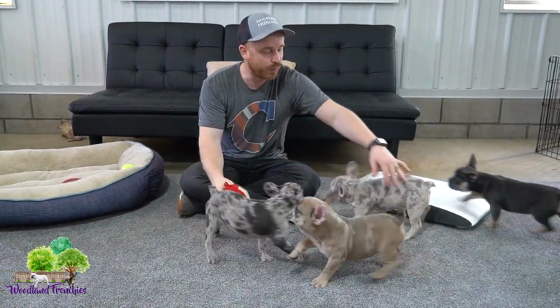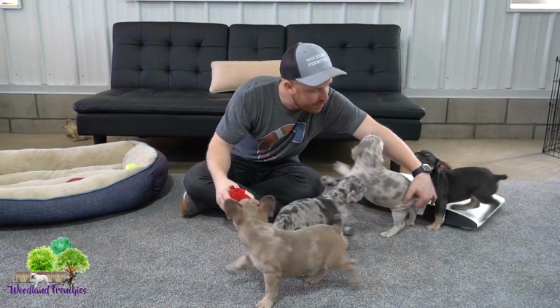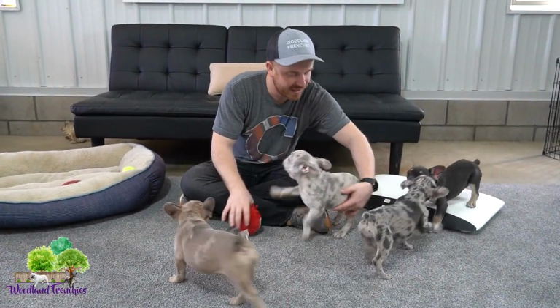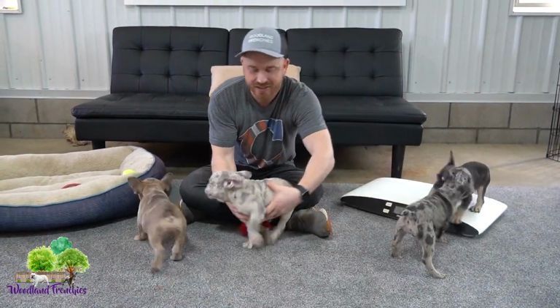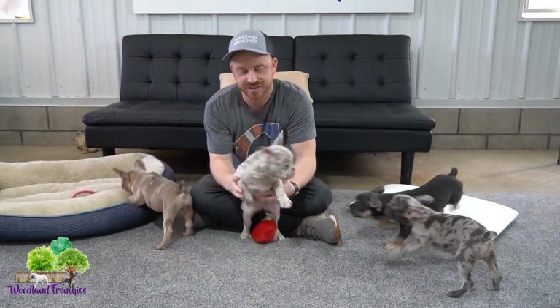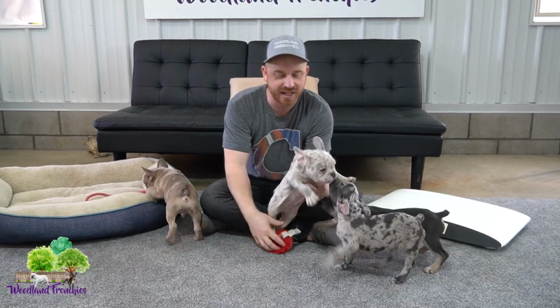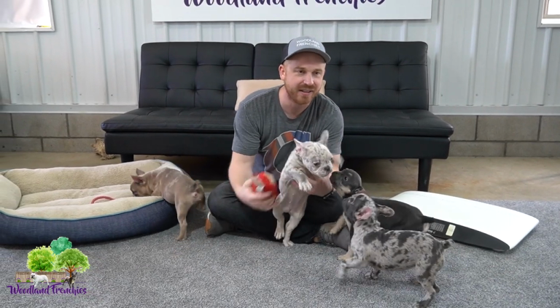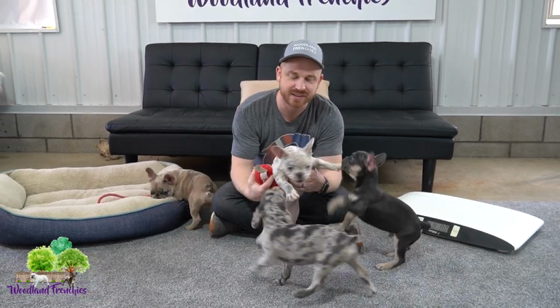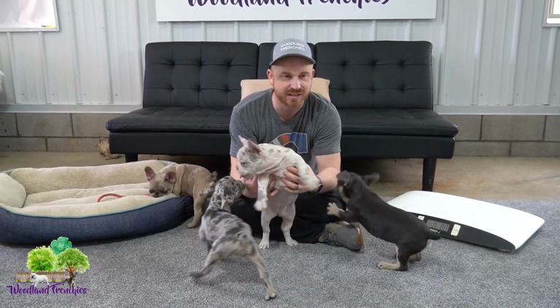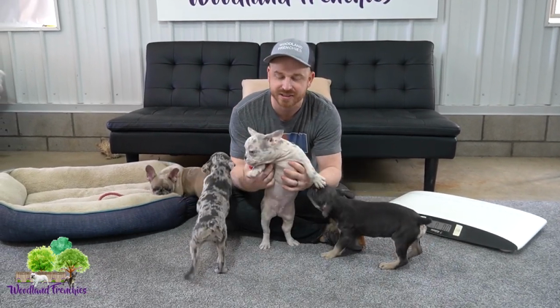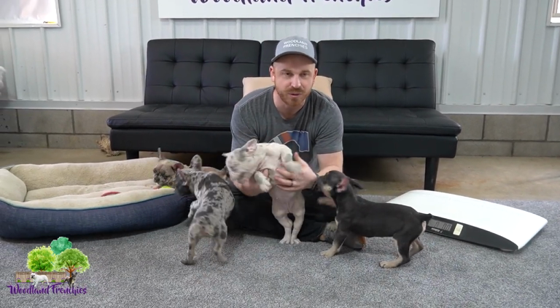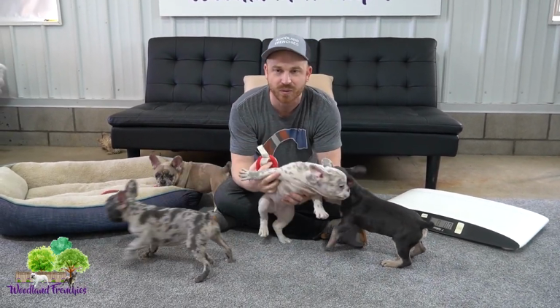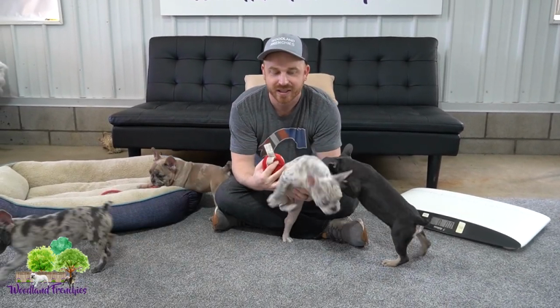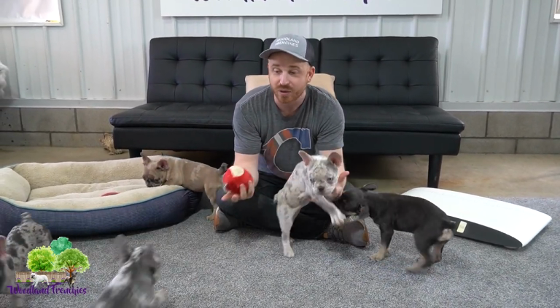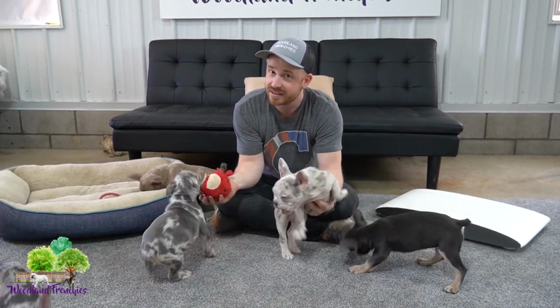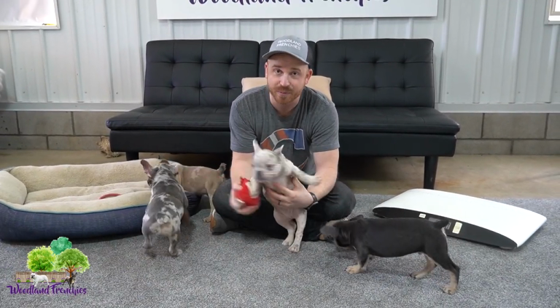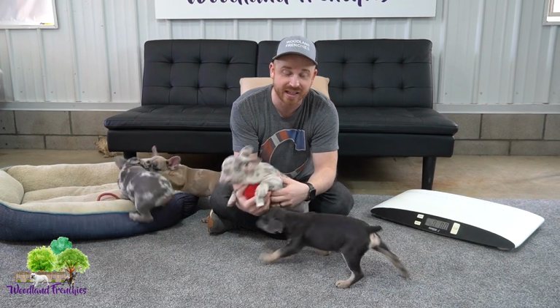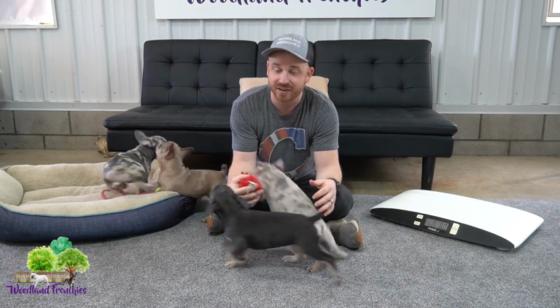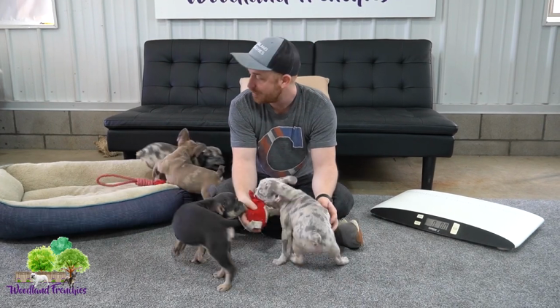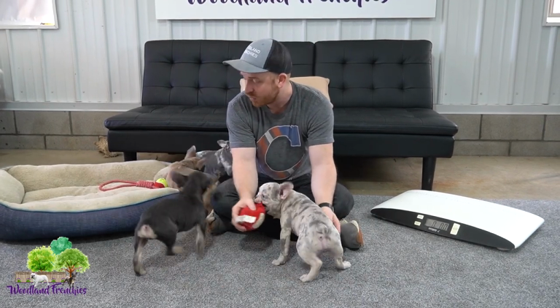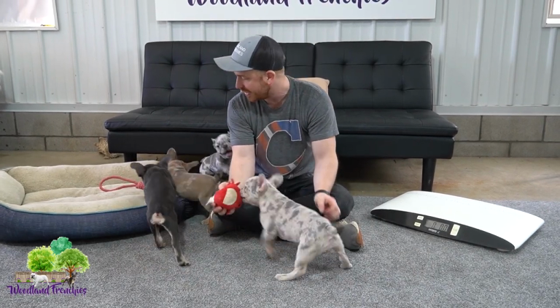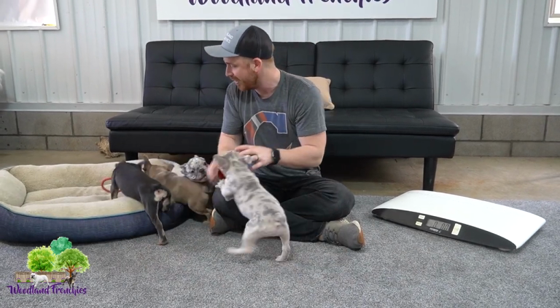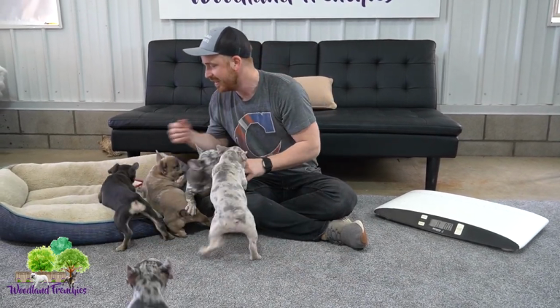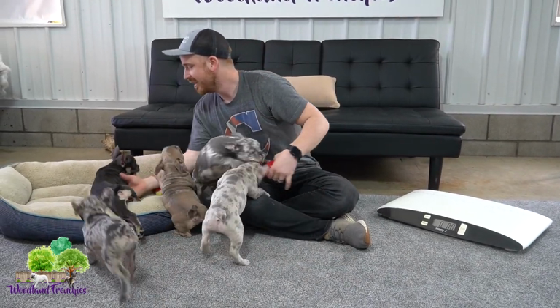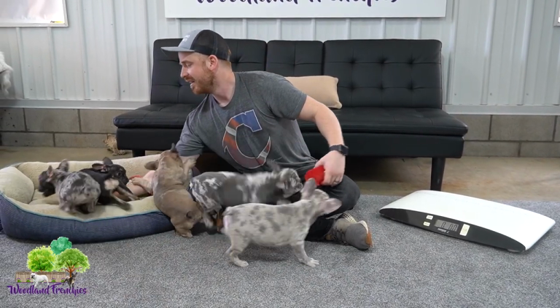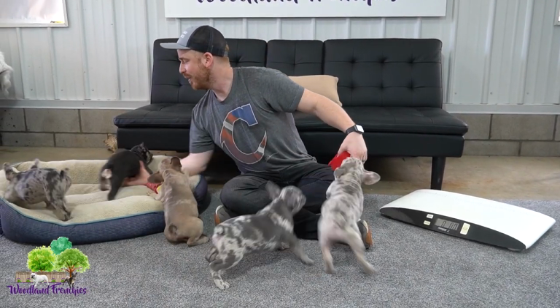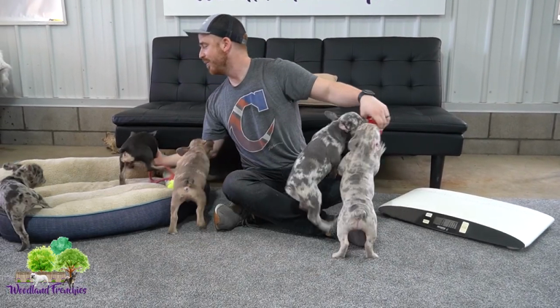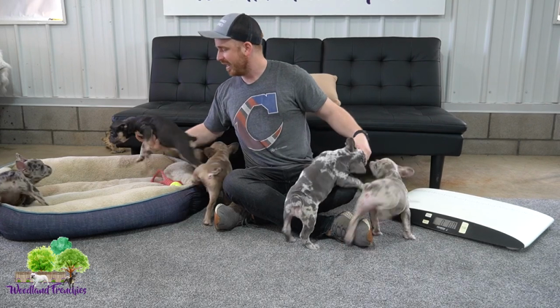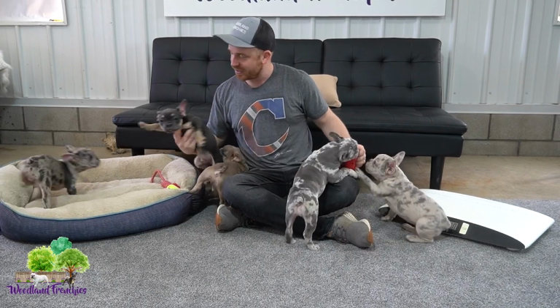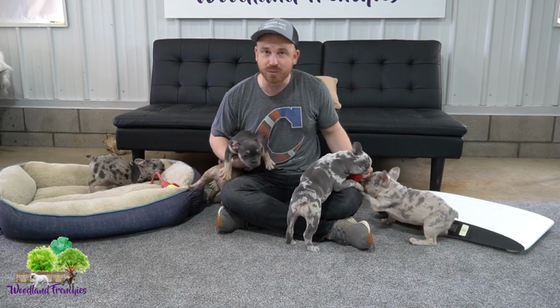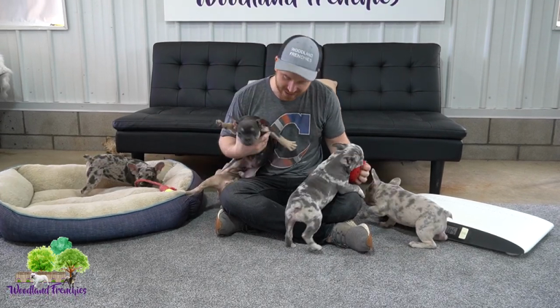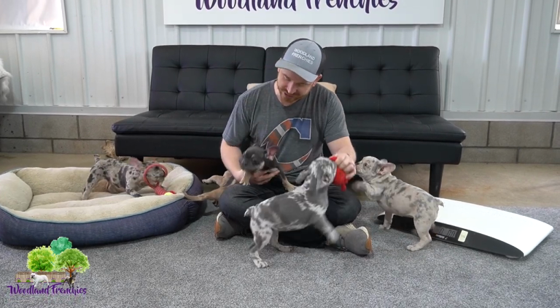We're keeping Gemini because she is so beautiful. Goldie is in the same litter — I can't believe Goldie is not adopted yet. Then we have Mr. Ace over here, our blue and tan Frenchie.